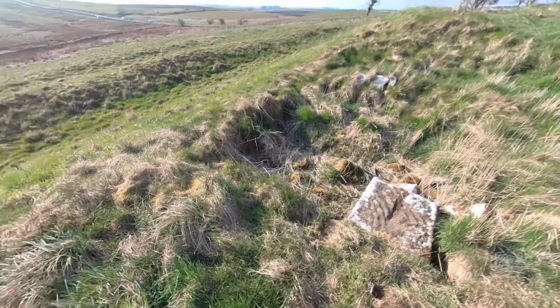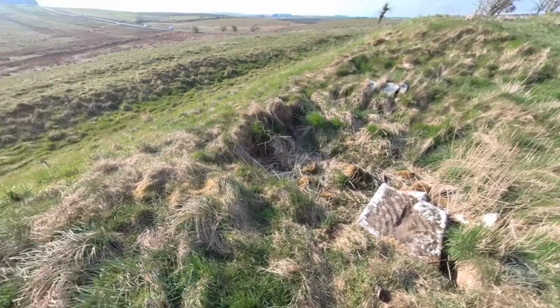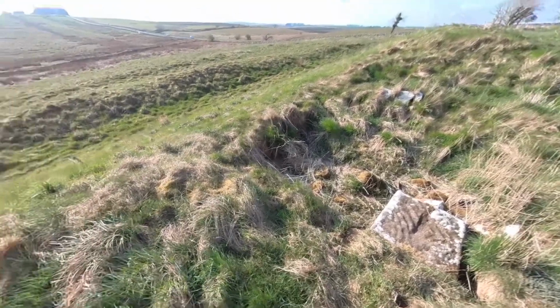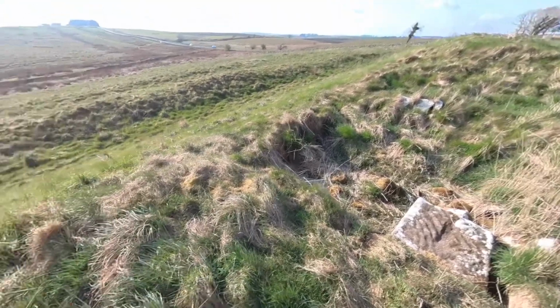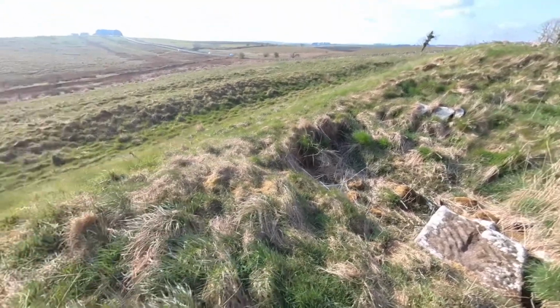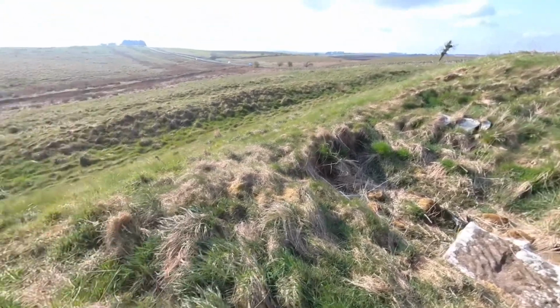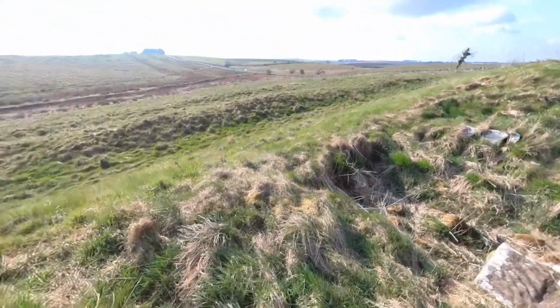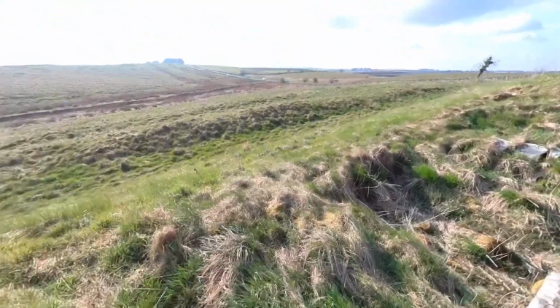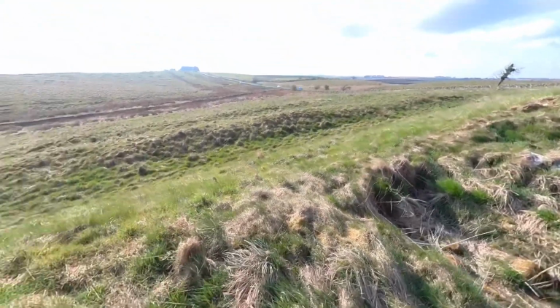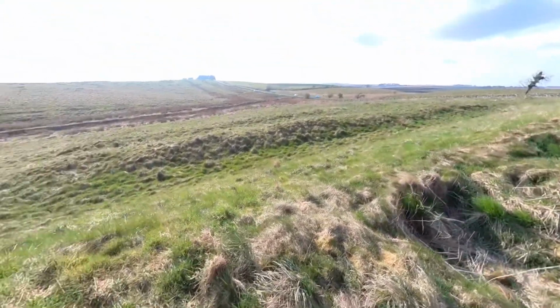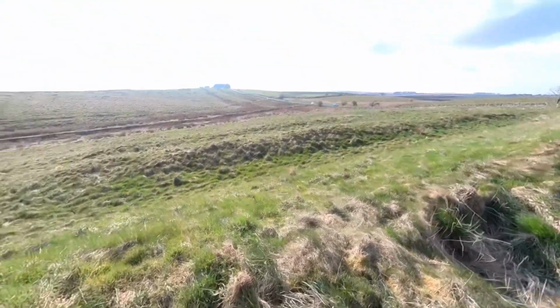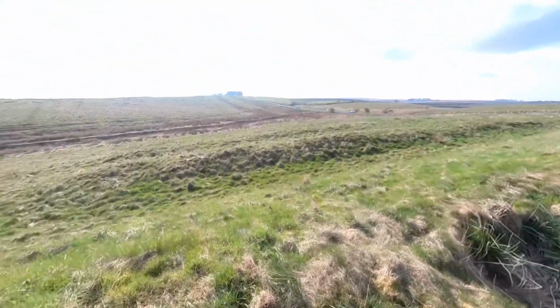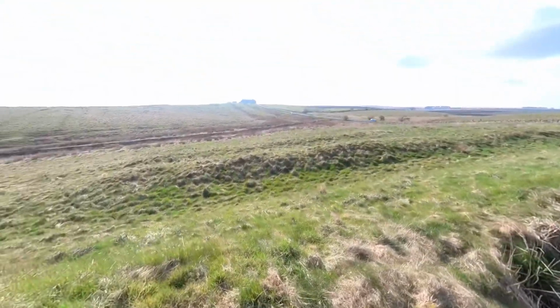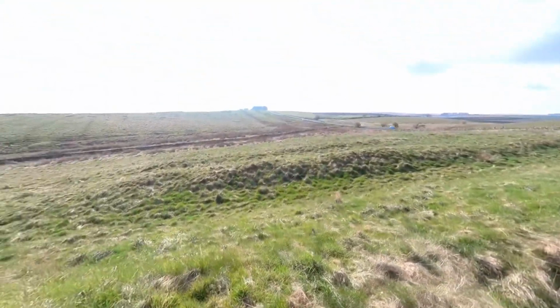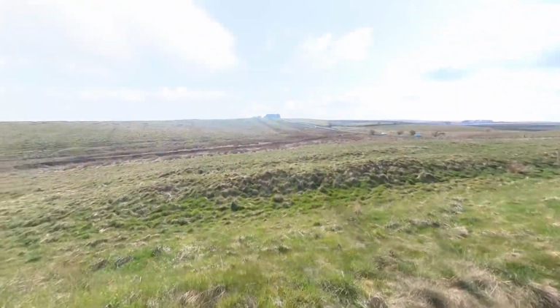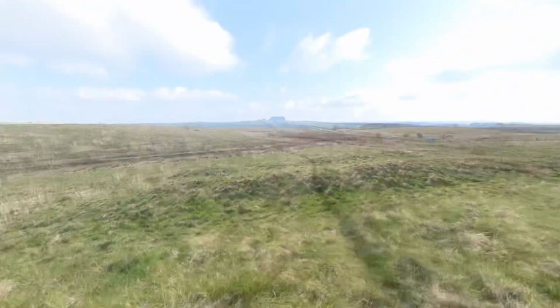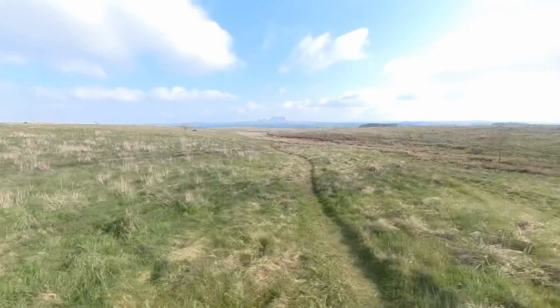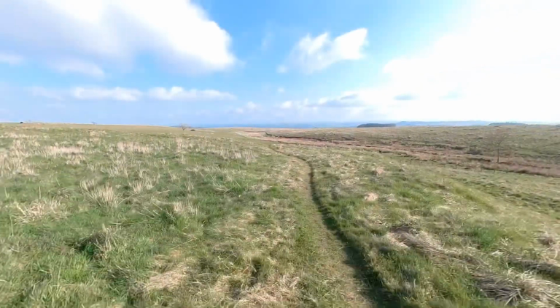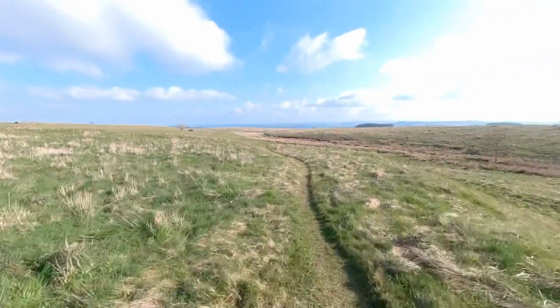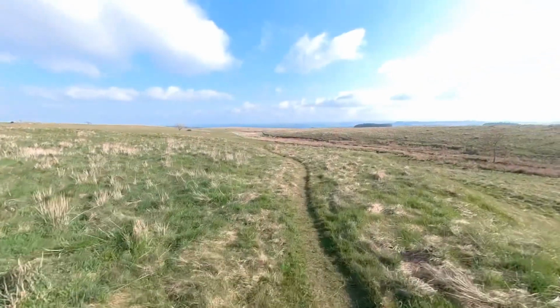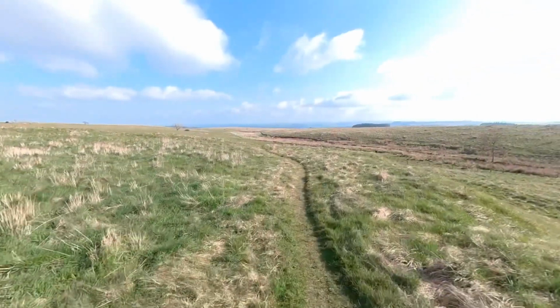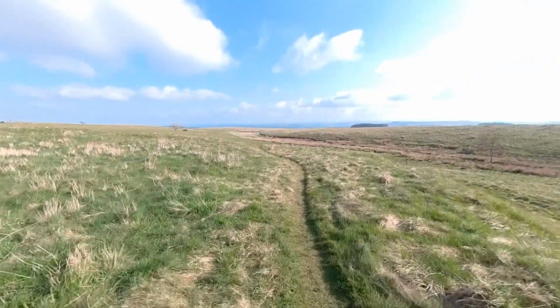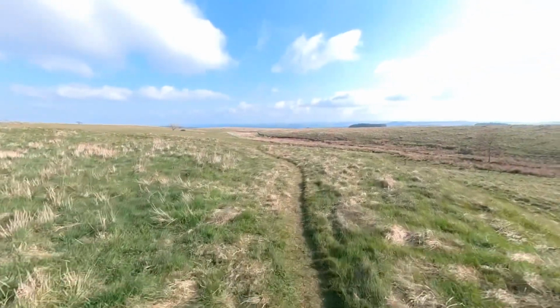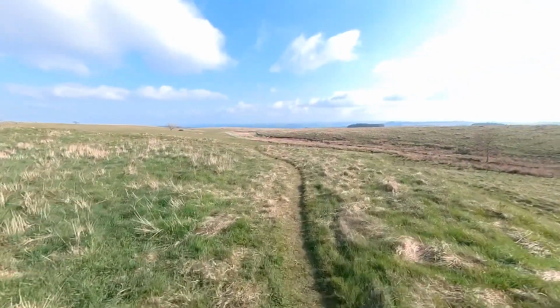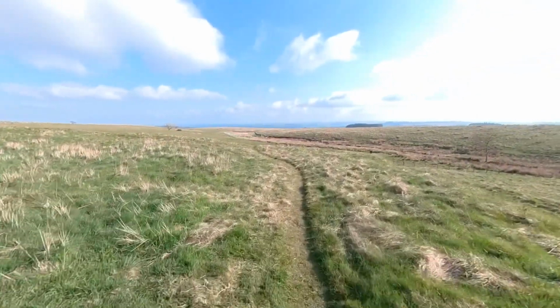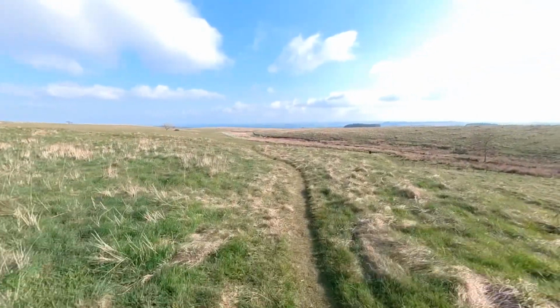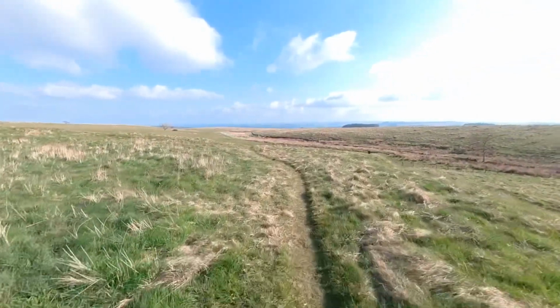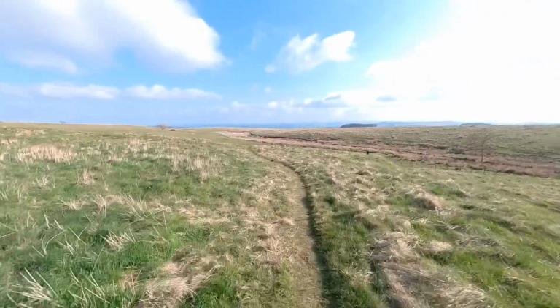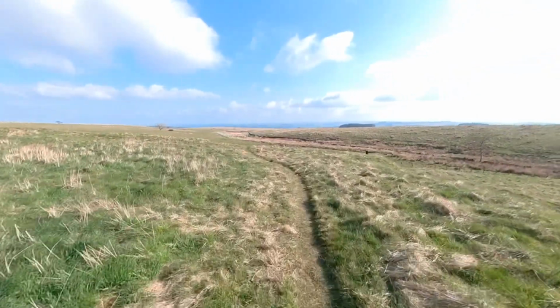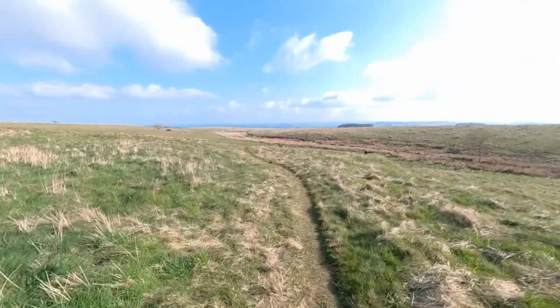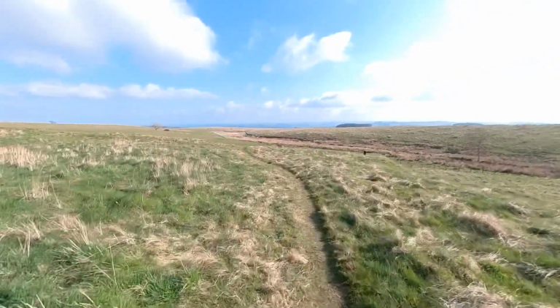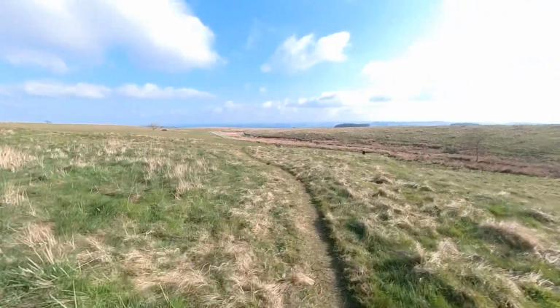Again, the west ditch of the fort is still very visible in the landscape. Just proceeding along to the southwest corner now.